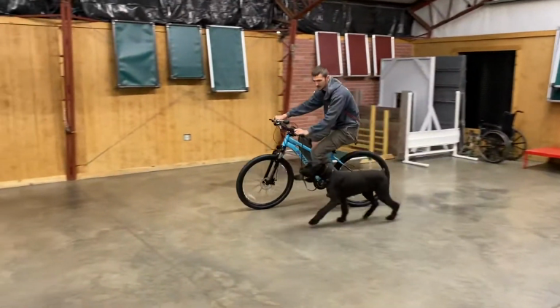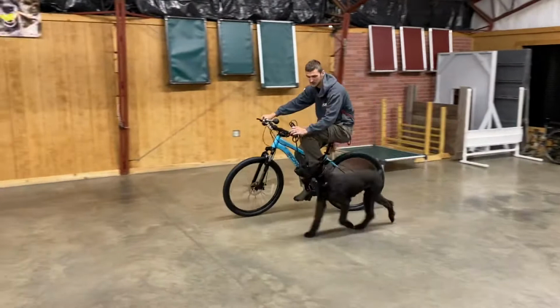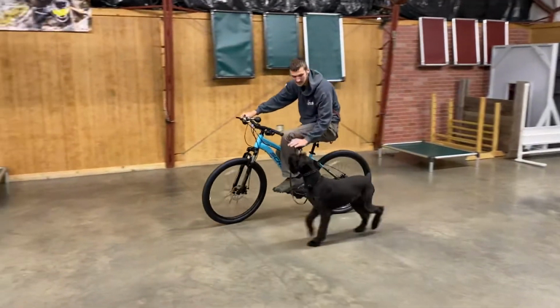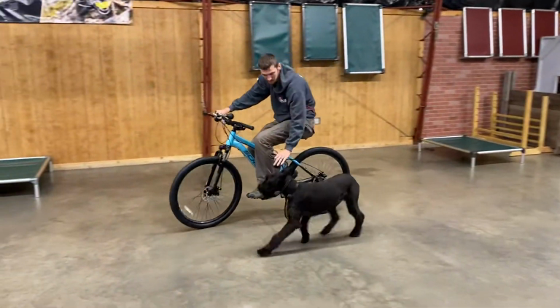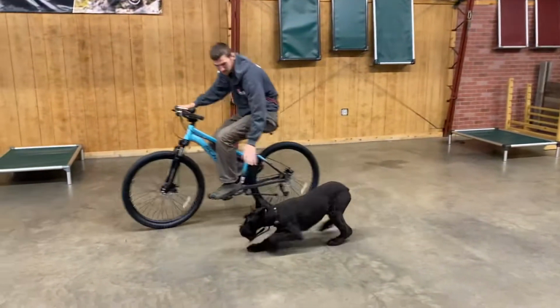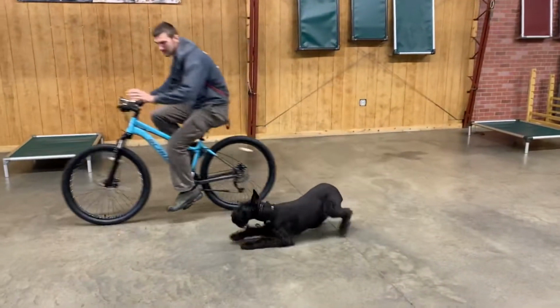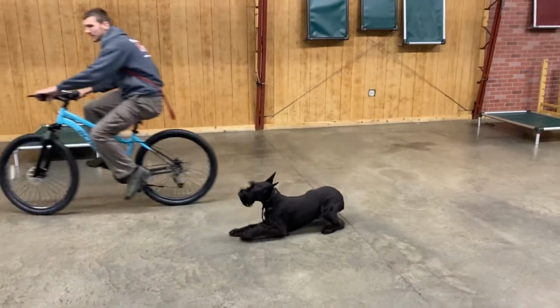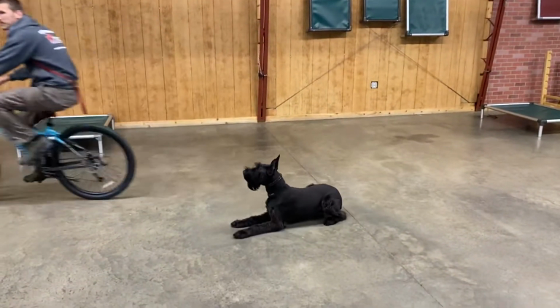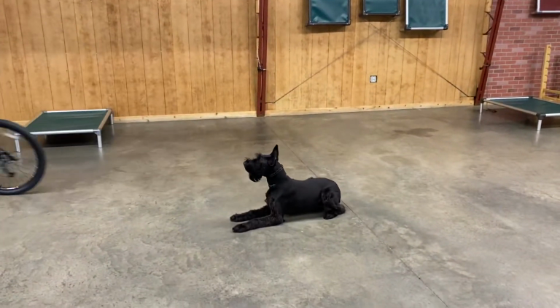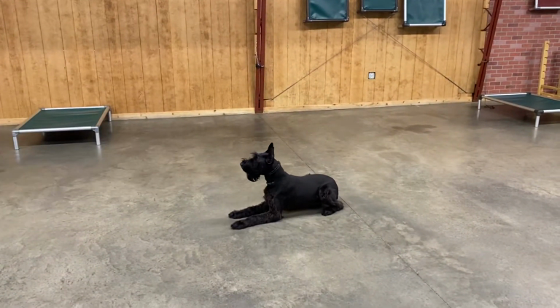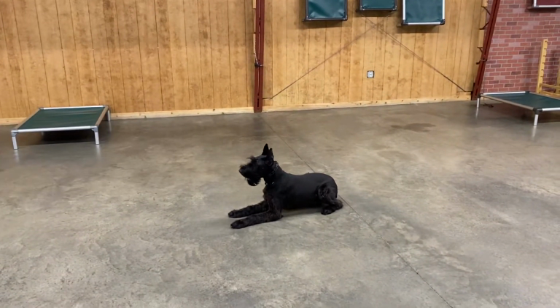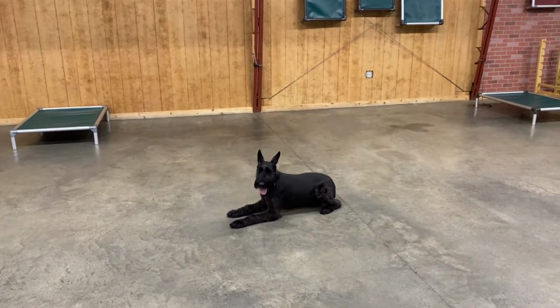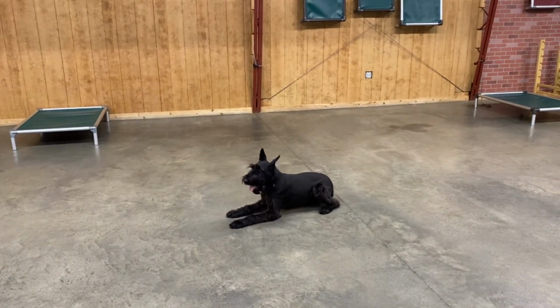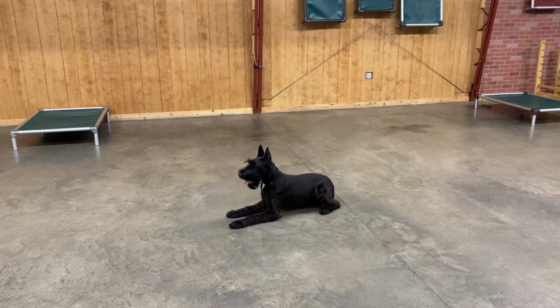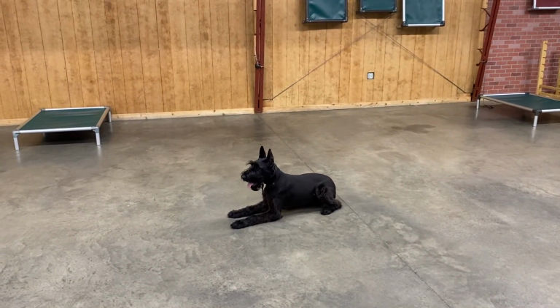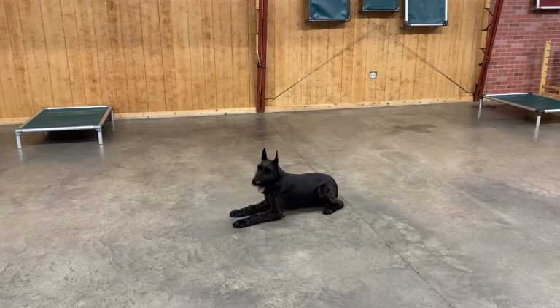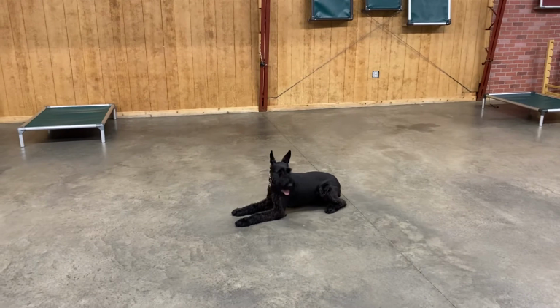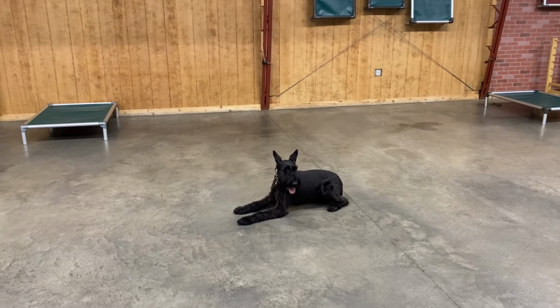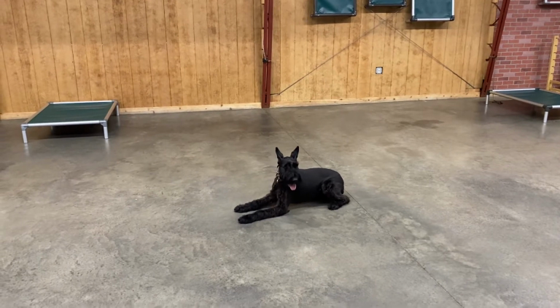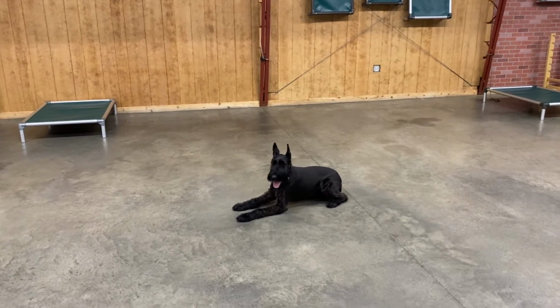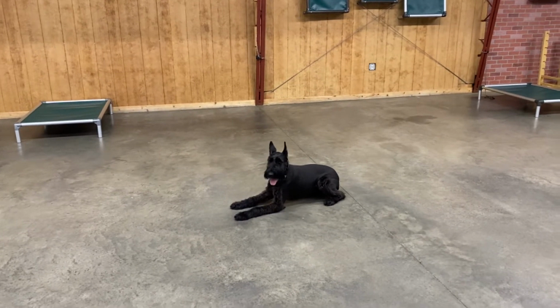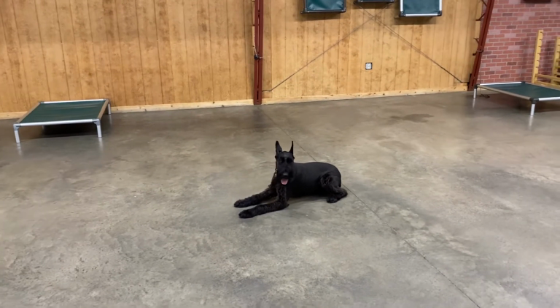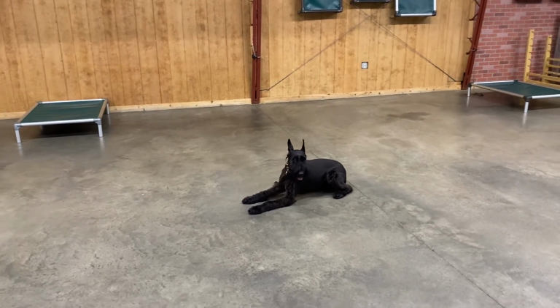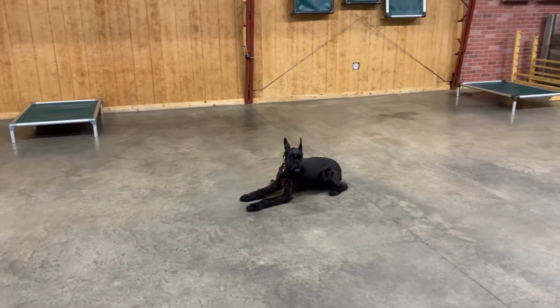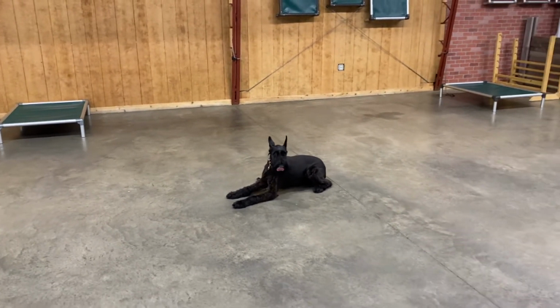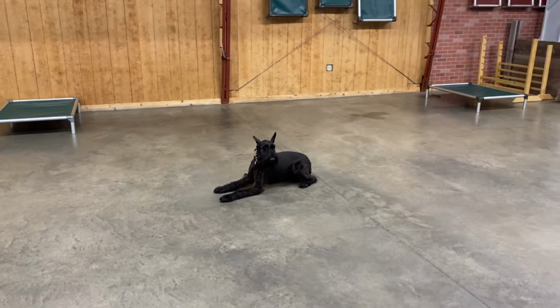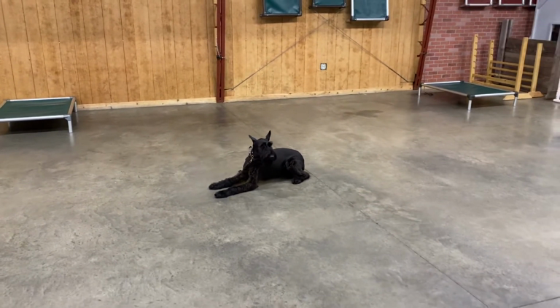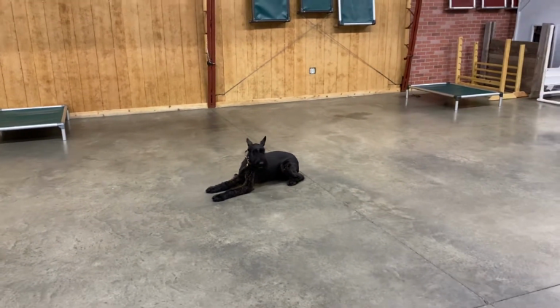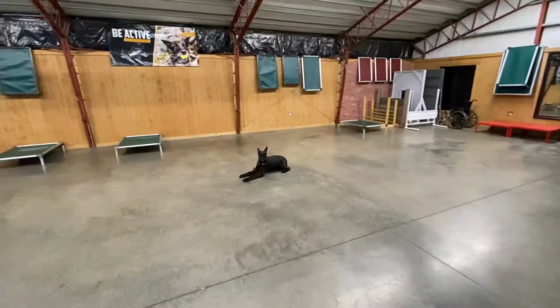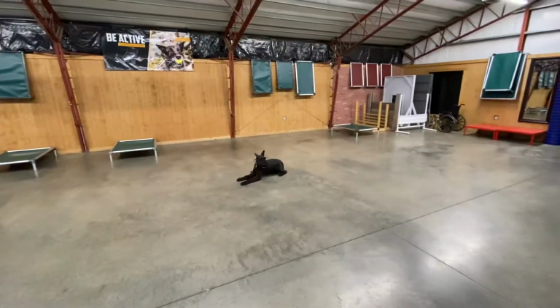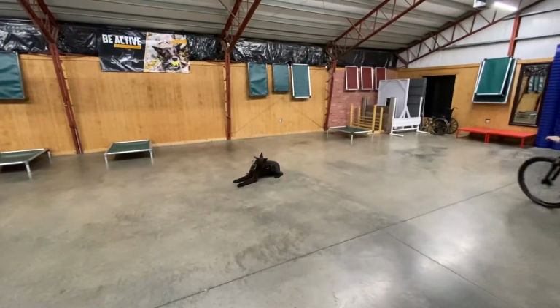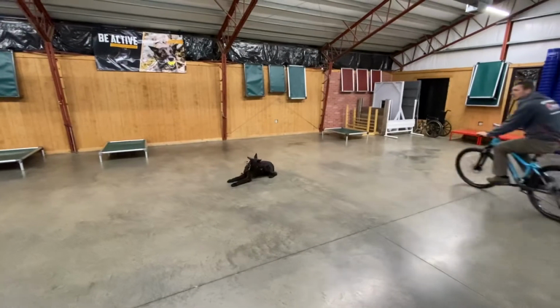The training here is she's got to stay back and left. She can't be forging into the bicycle. You see a down out of motion here — very important exercise while Daniel disembarks.